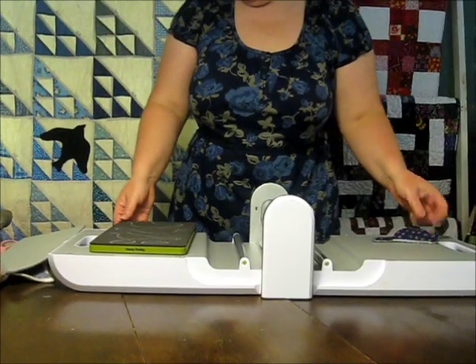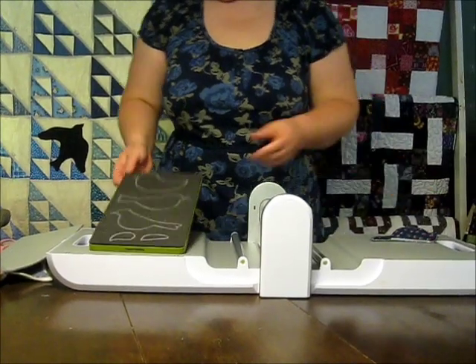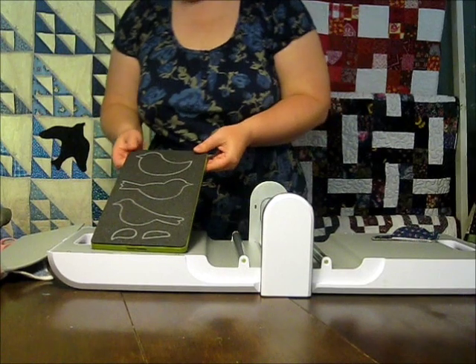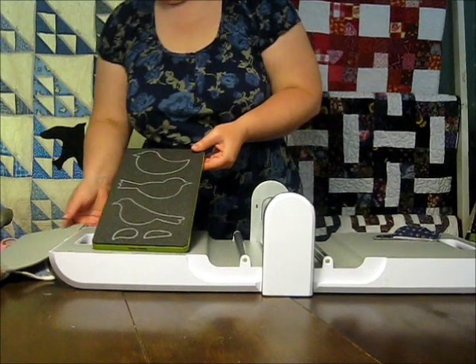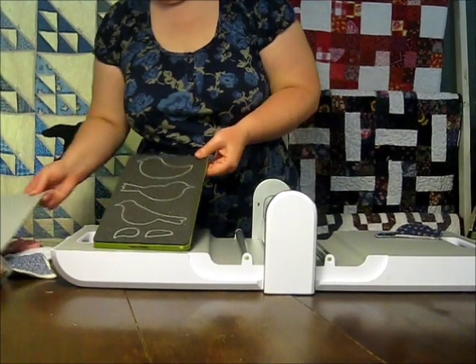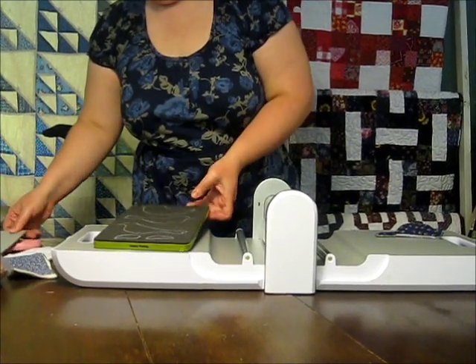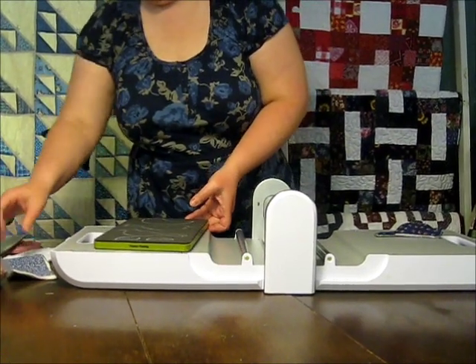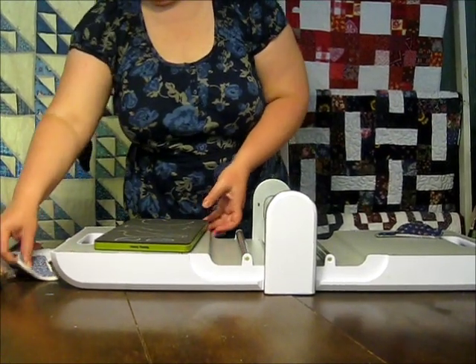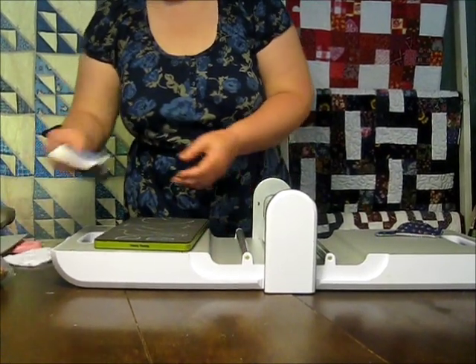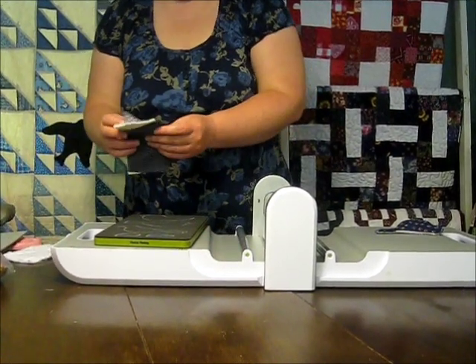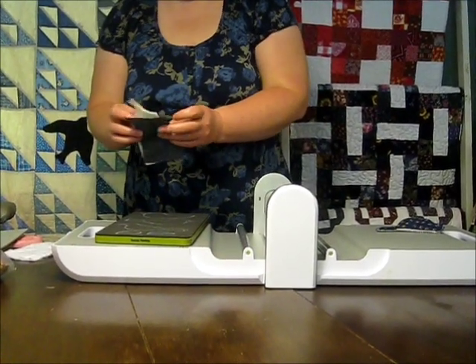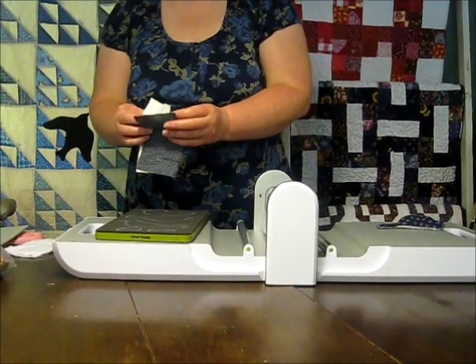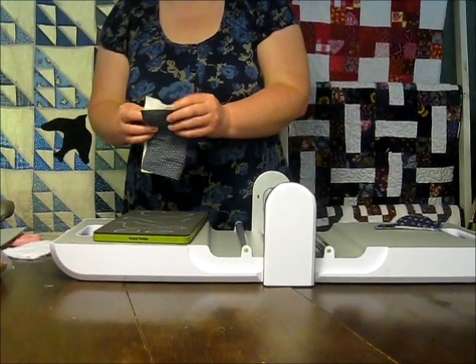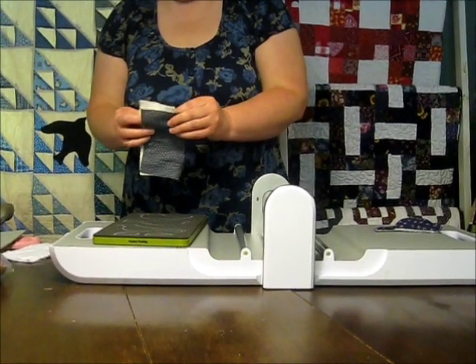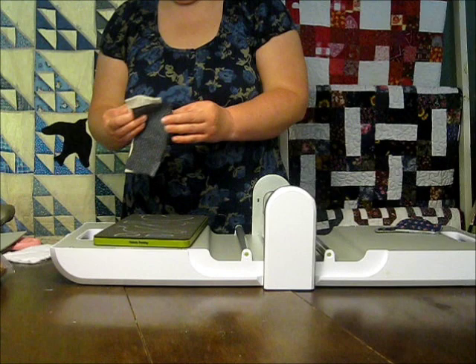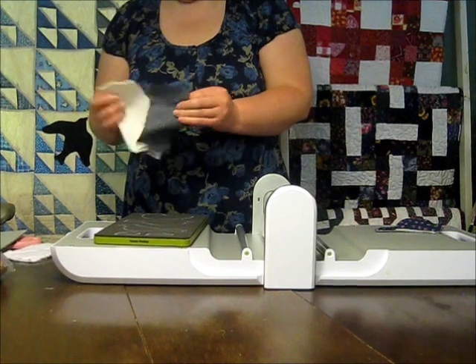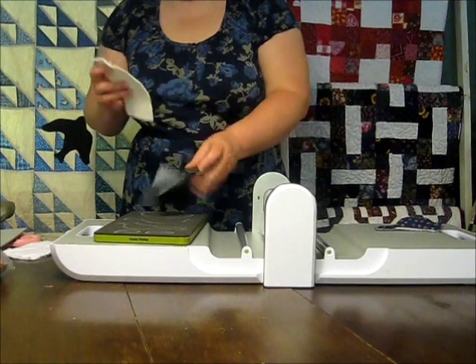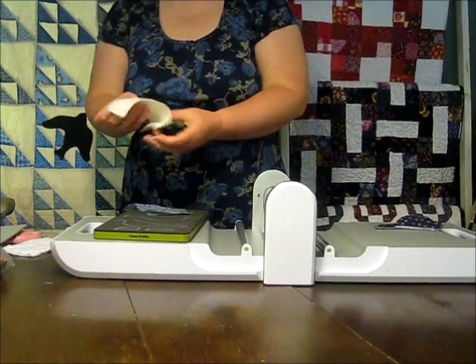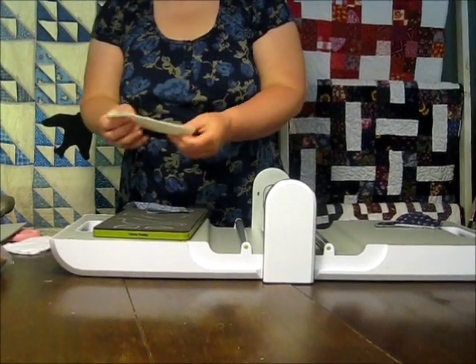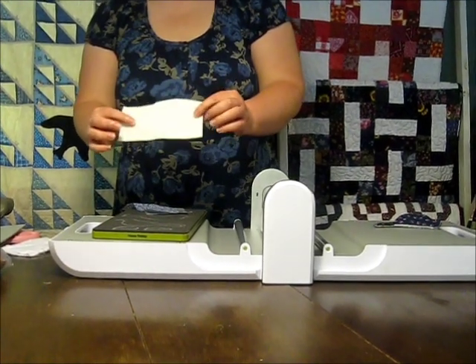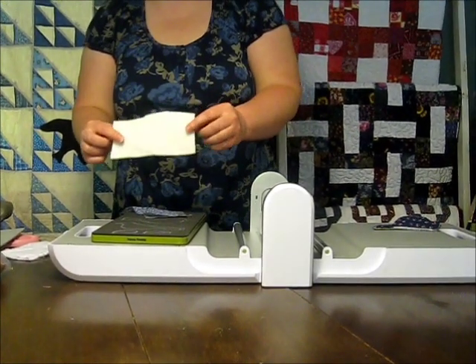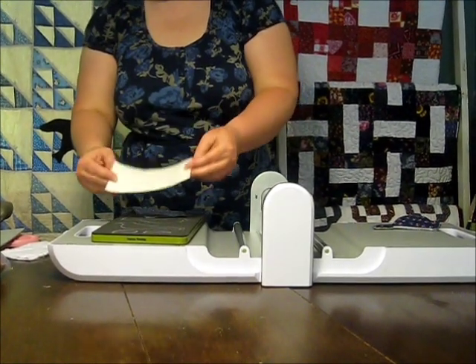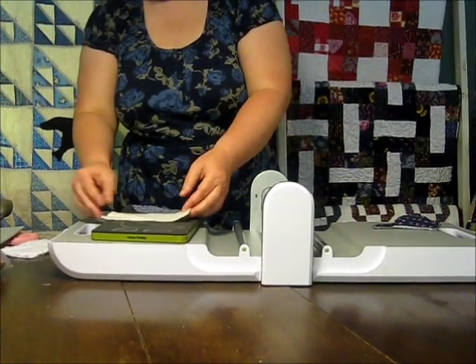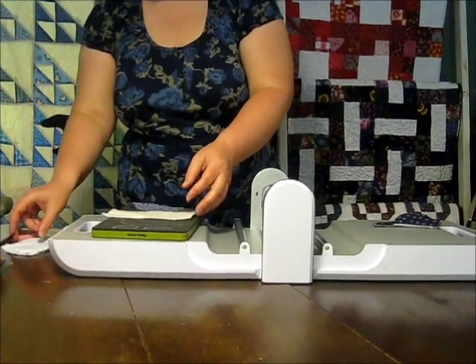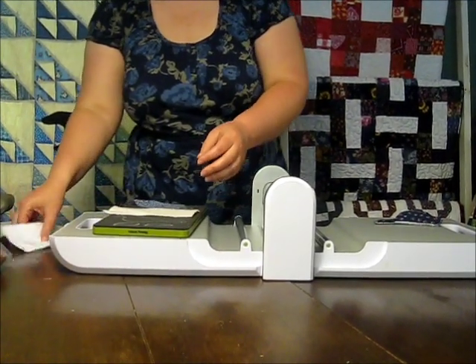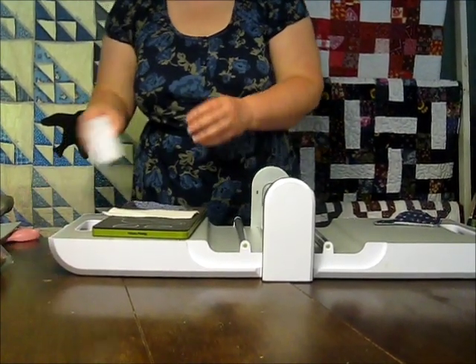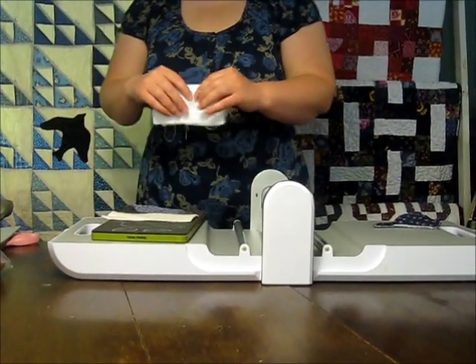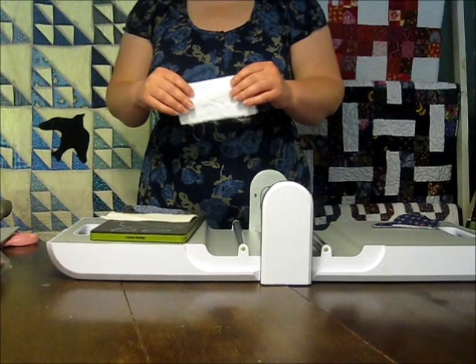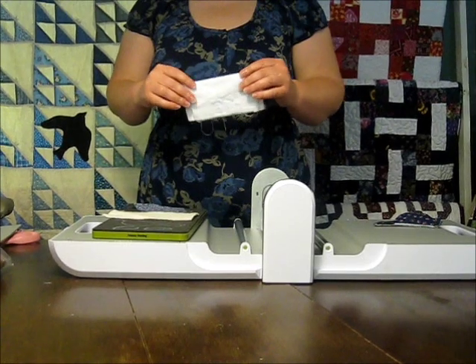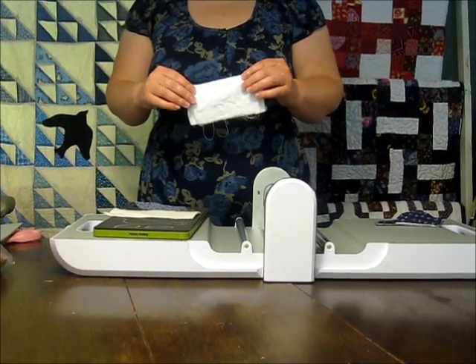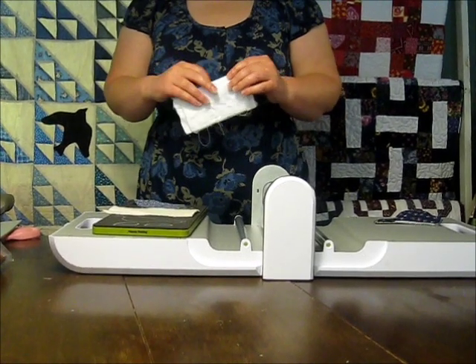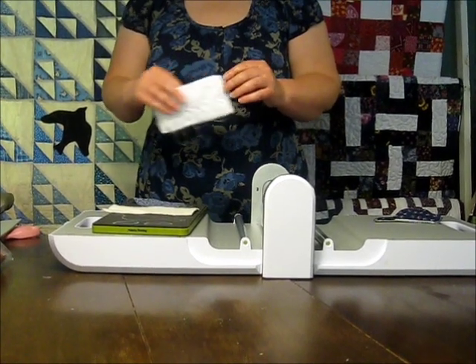For this project you'll need your bird die, scraps of cotton for the bird's body, two rectangles of batting to give the bird's body some structure, and flannel or wool to make the inner pages.